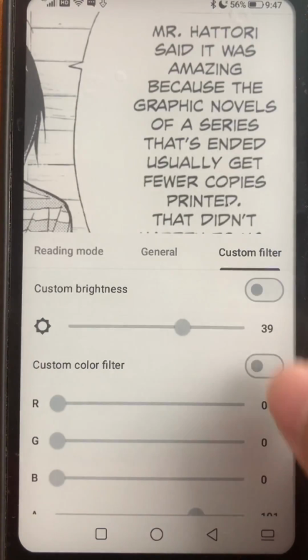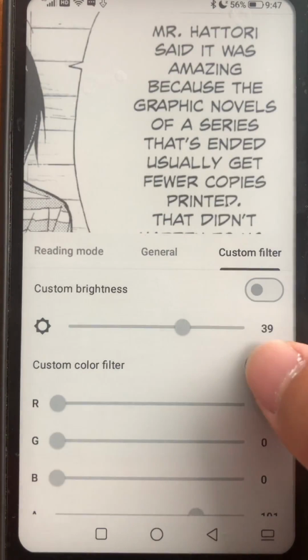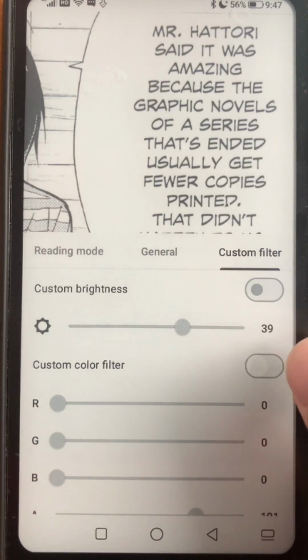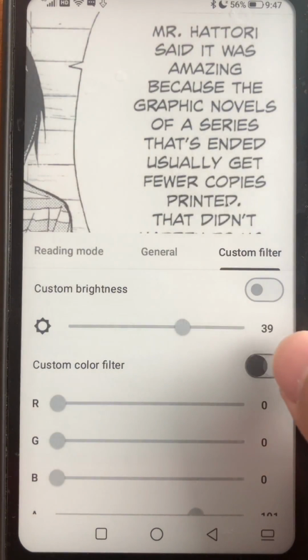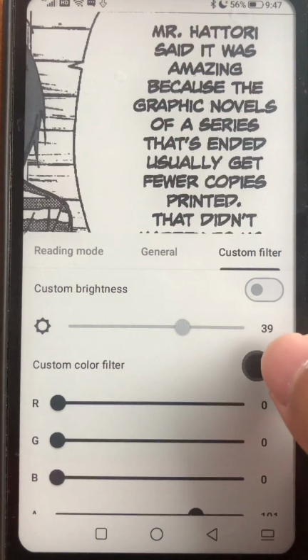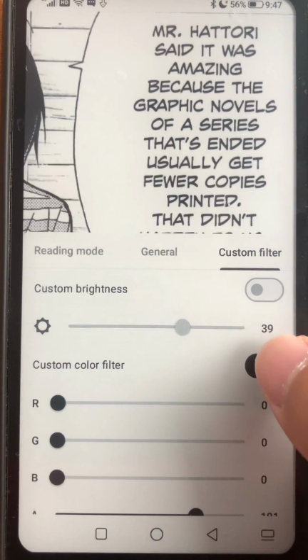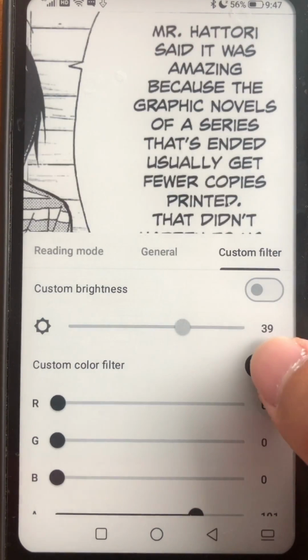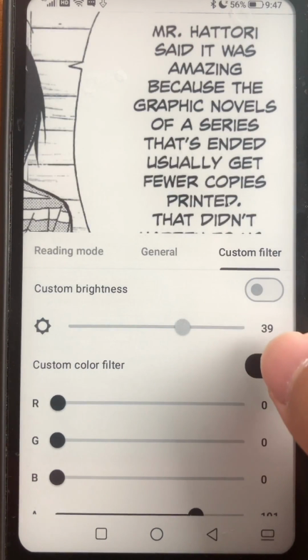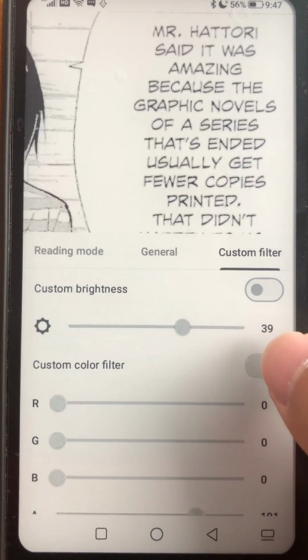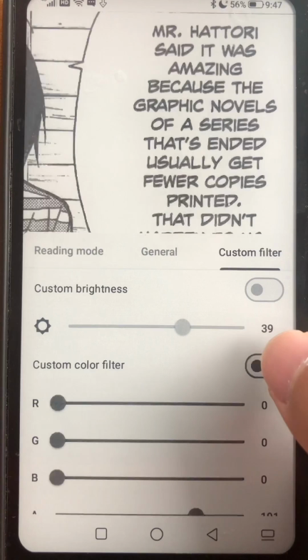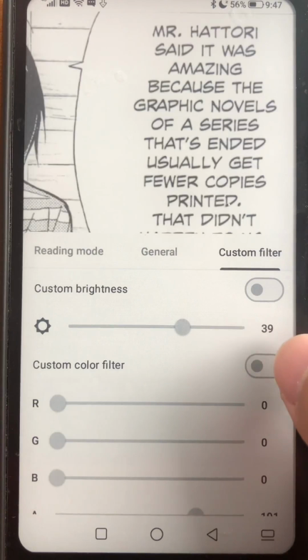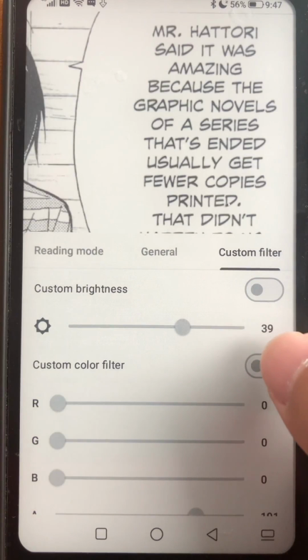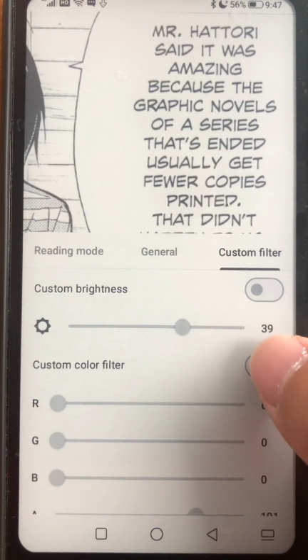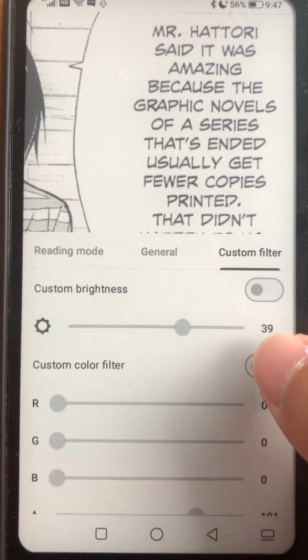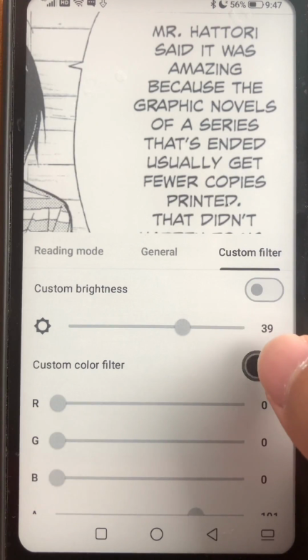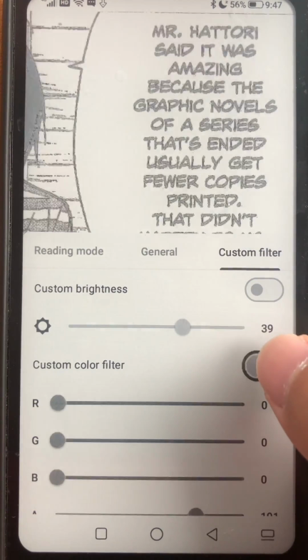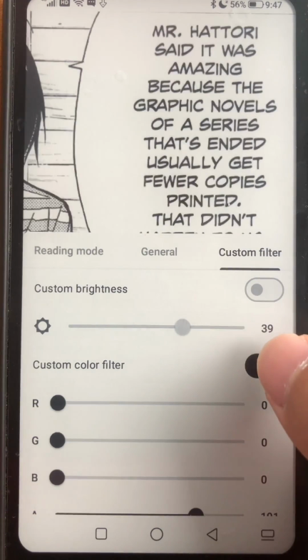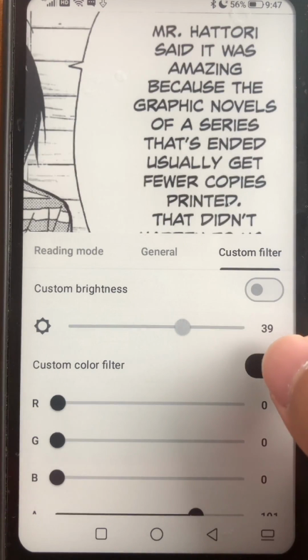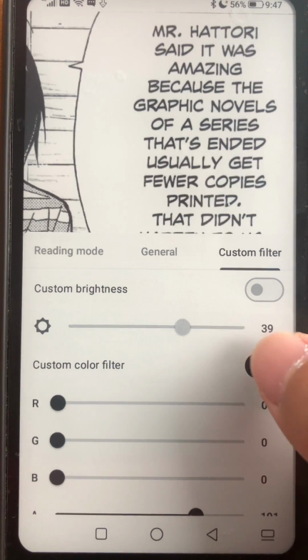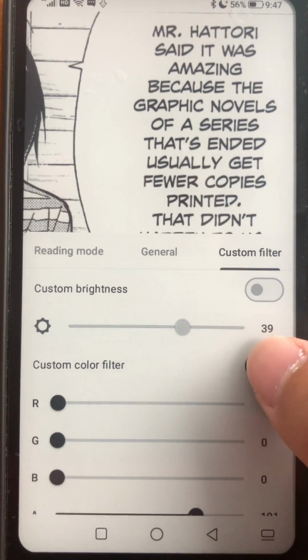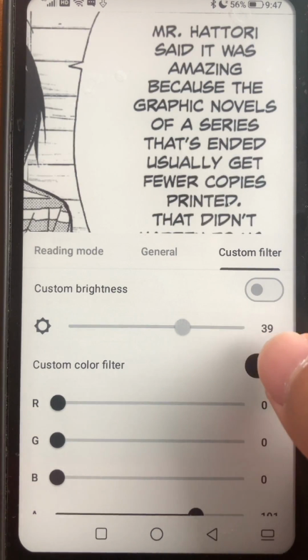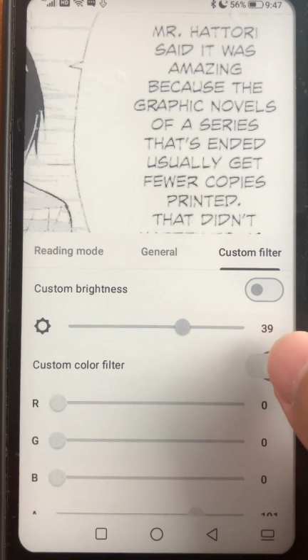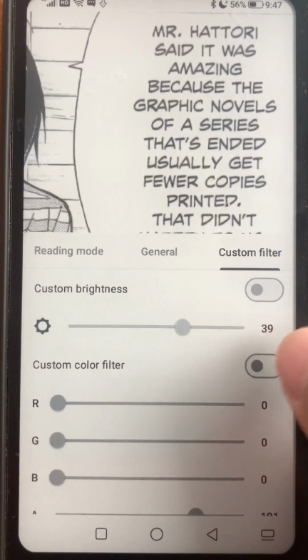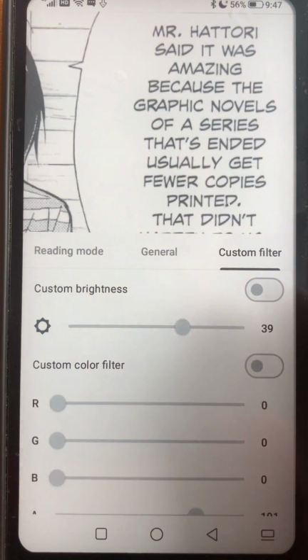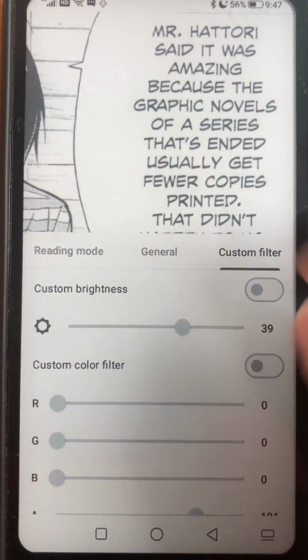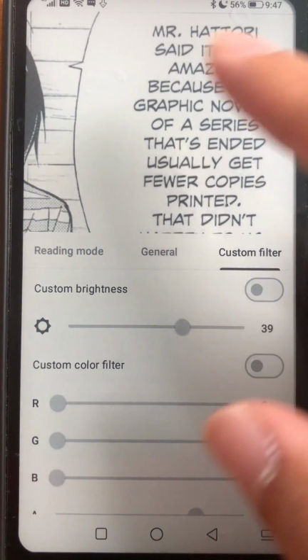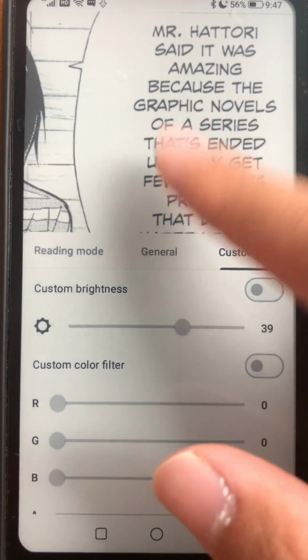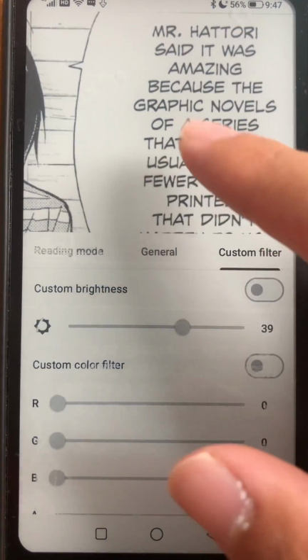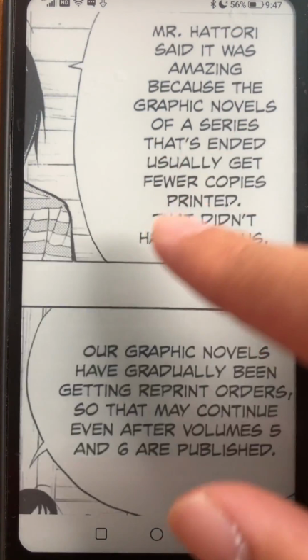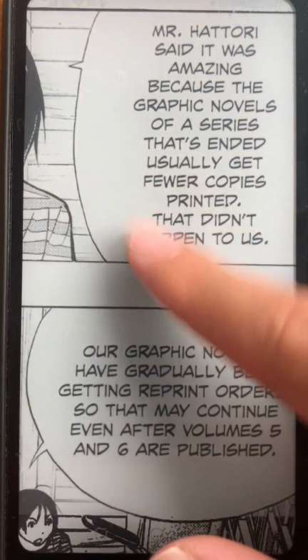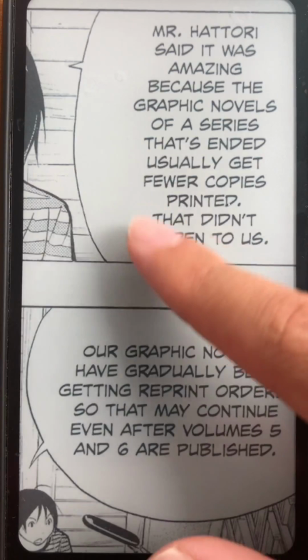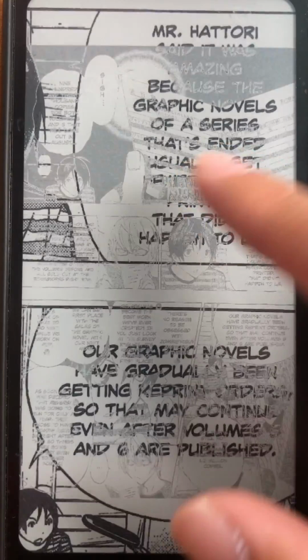Now we're going to zoom in on the text and you can see just how much sharper the text looks. Sharper text — this is a lot, a lot, a lot nicer to look at.